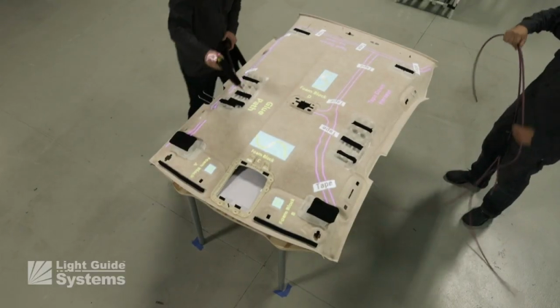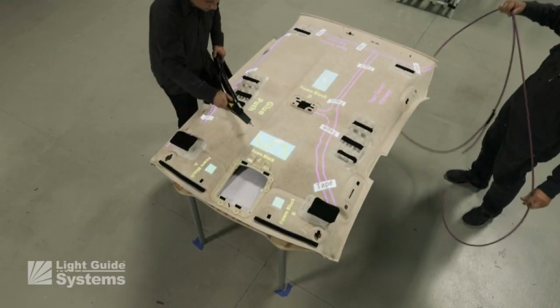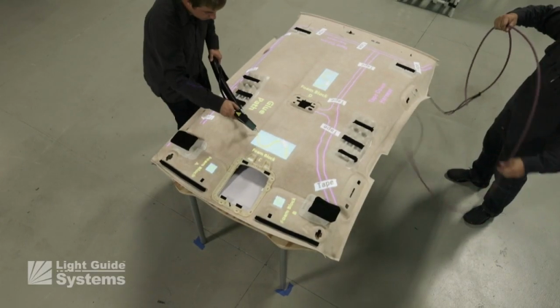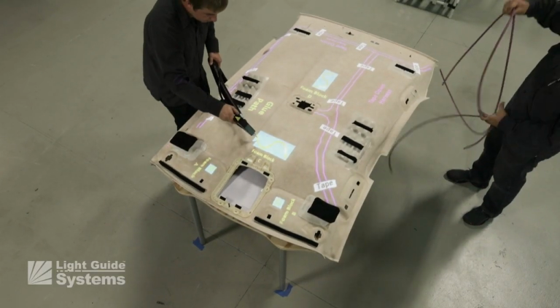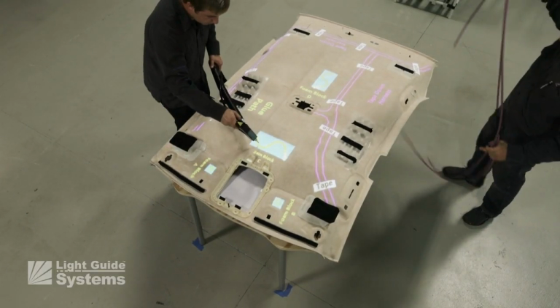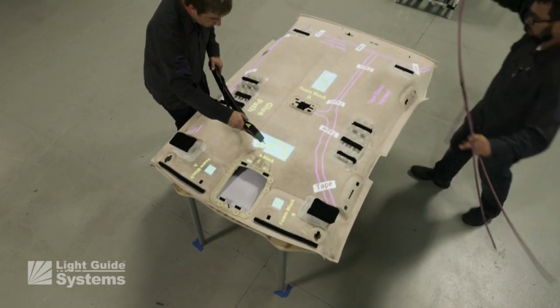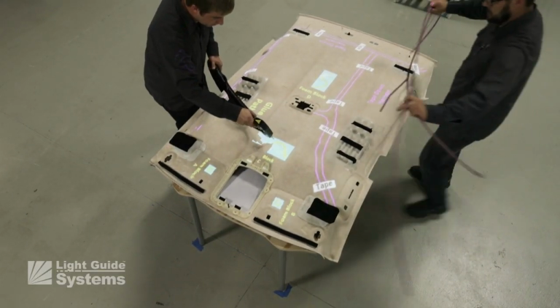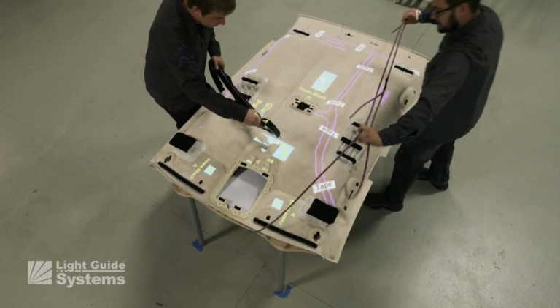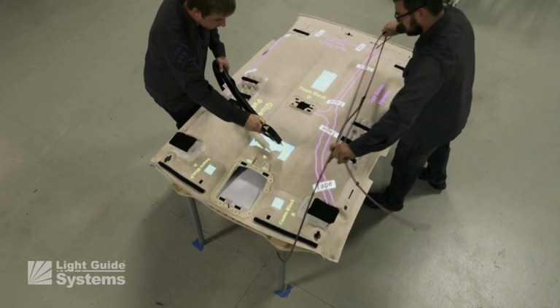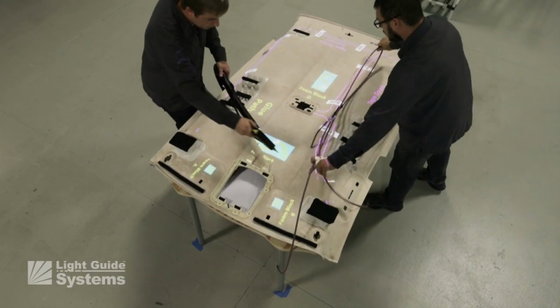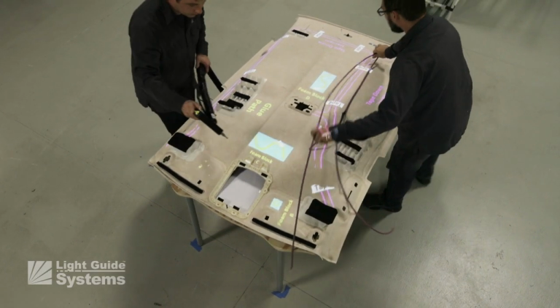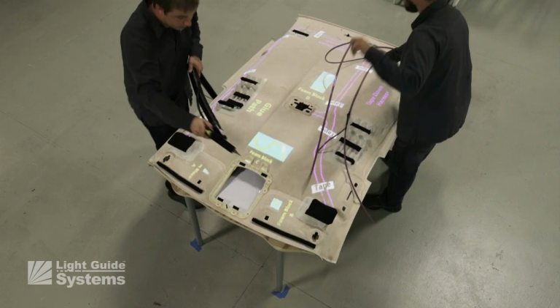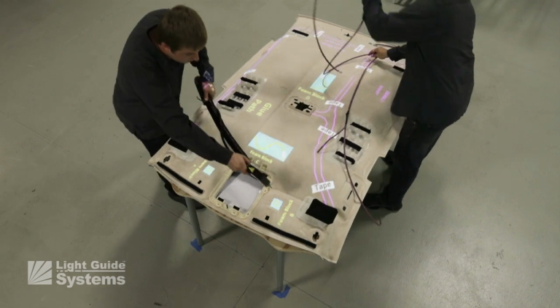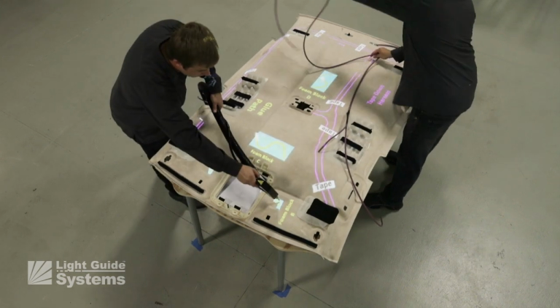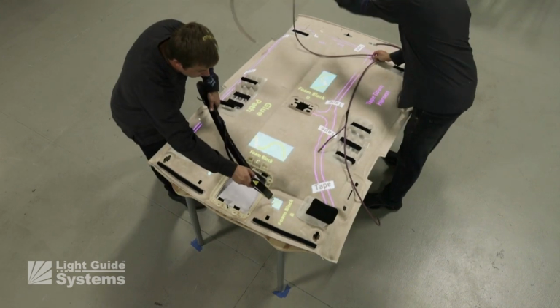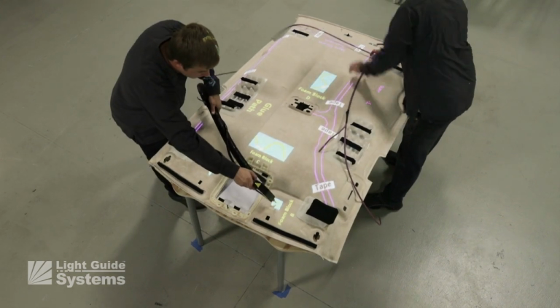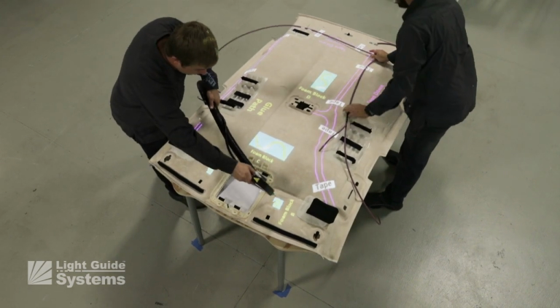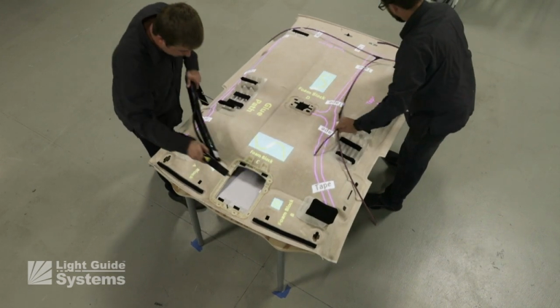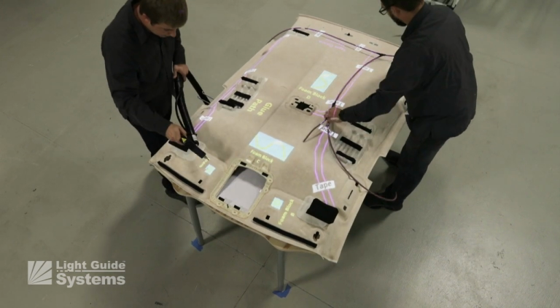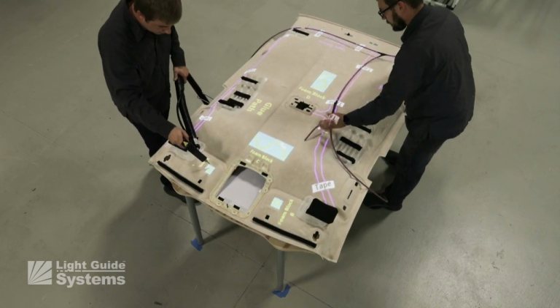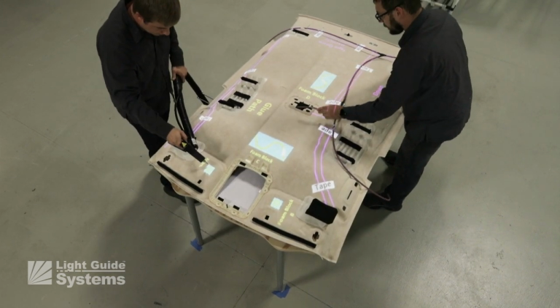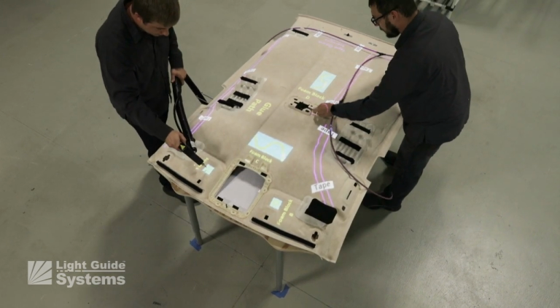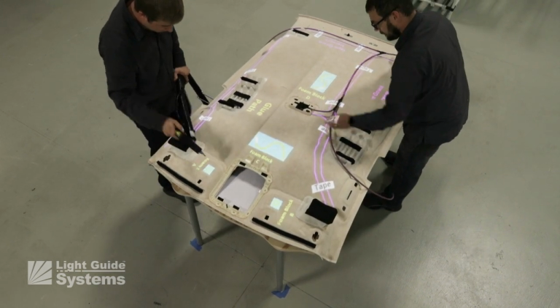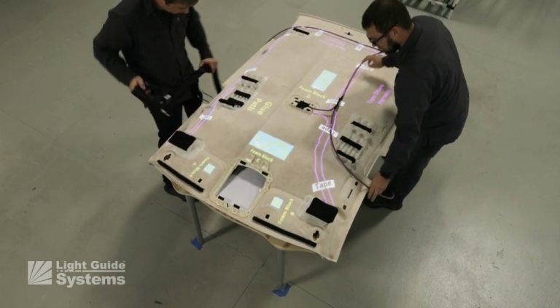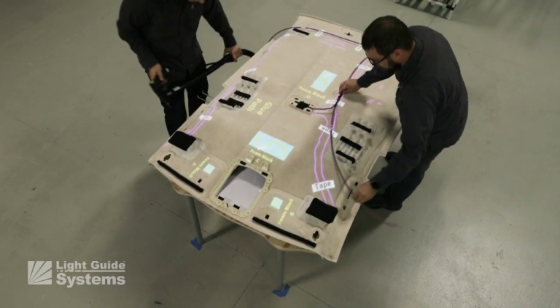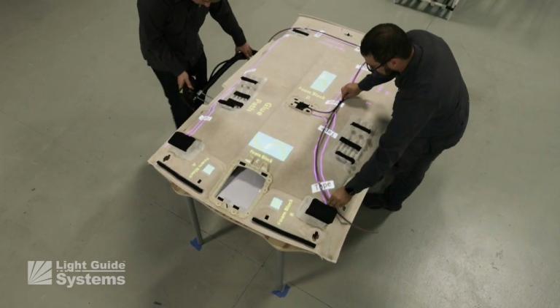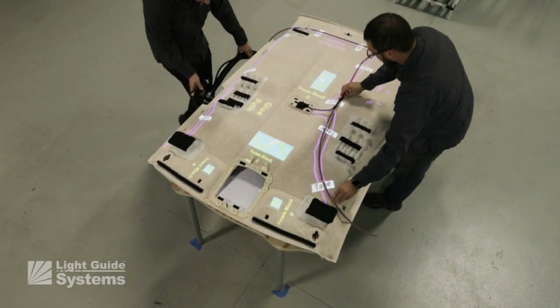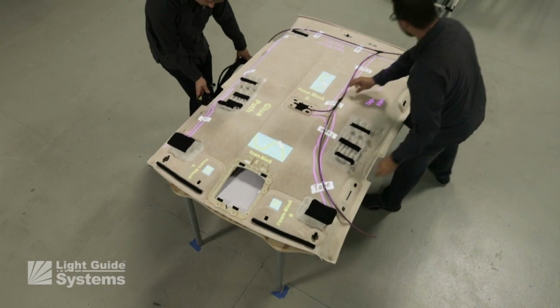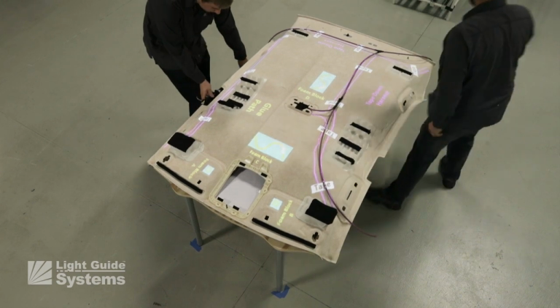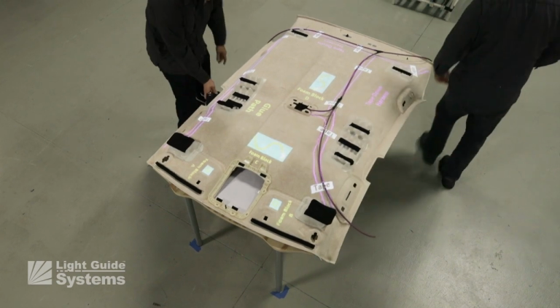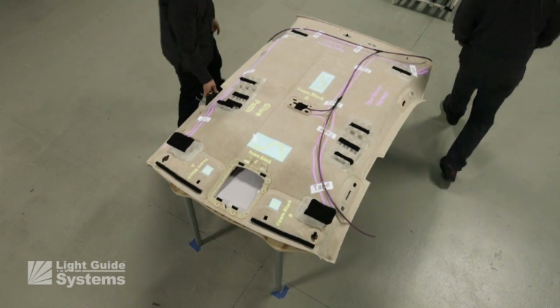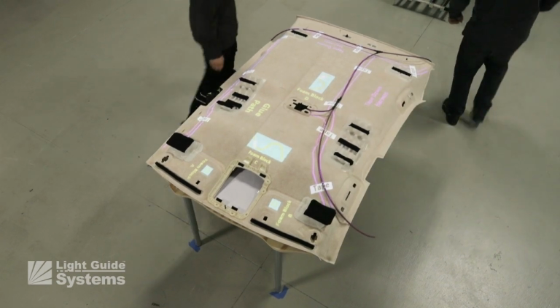The process continues with the first operator laying down glue for foam block placement, and the second operator beginning the harness installation, again working independently.